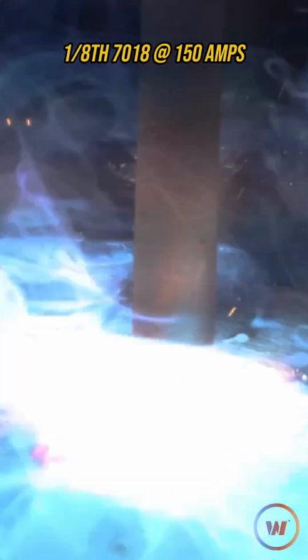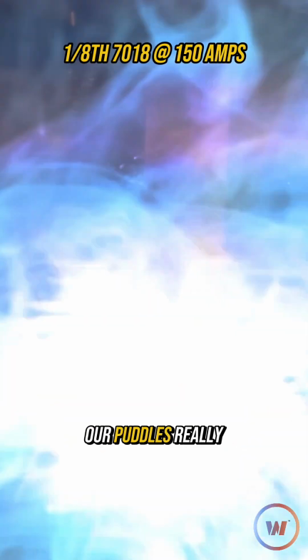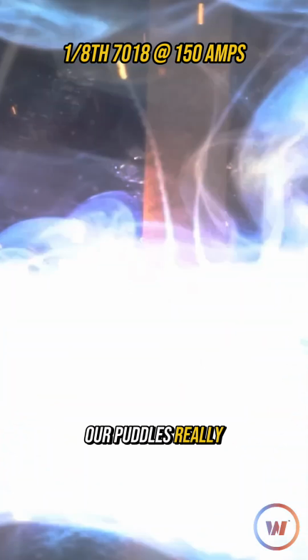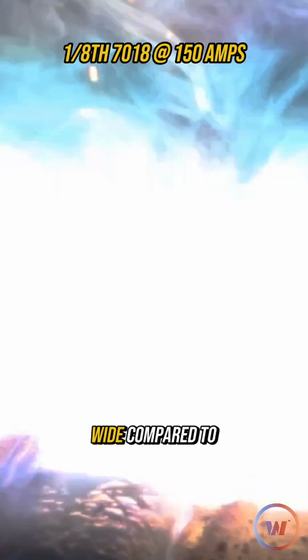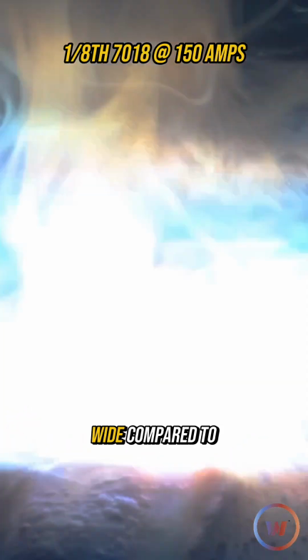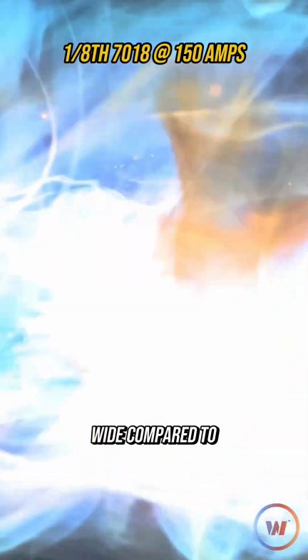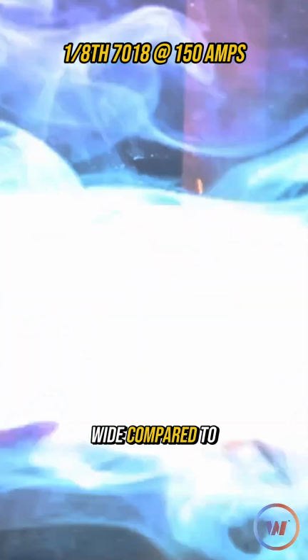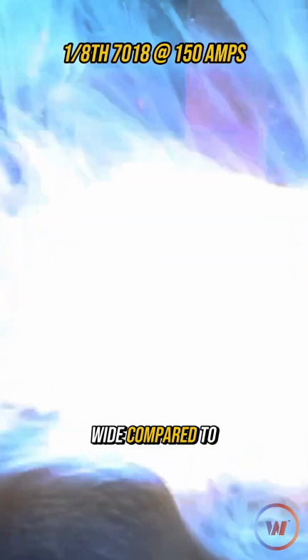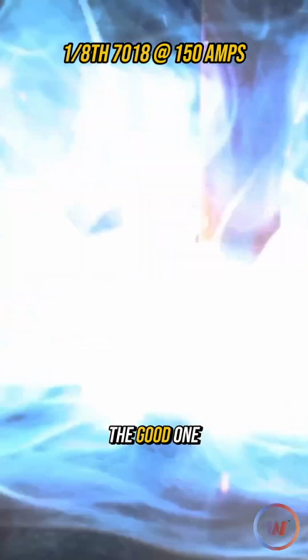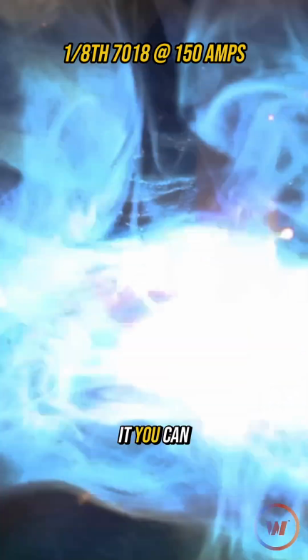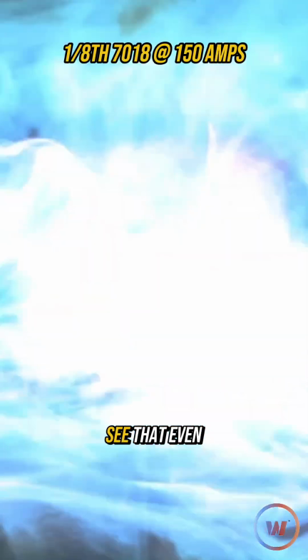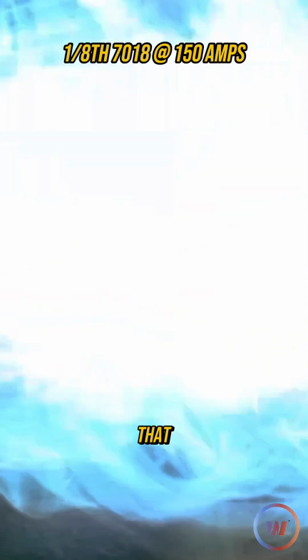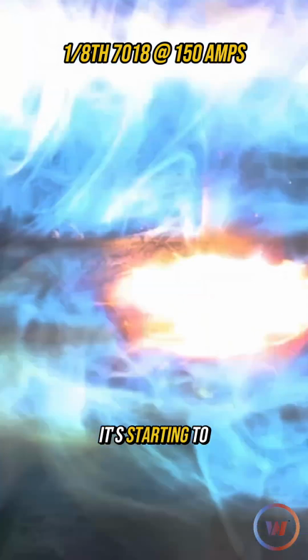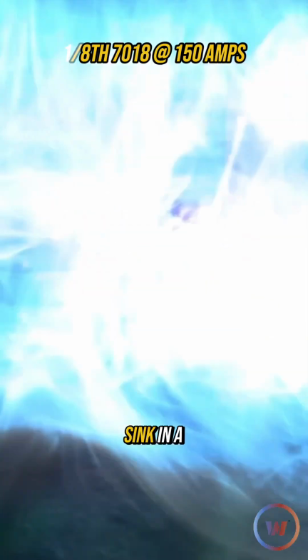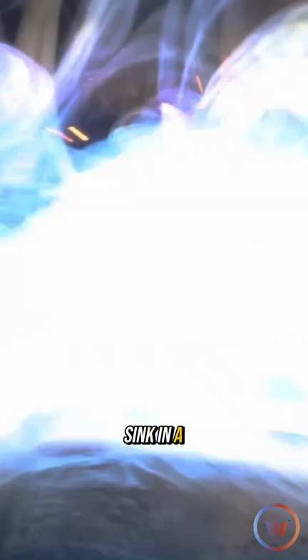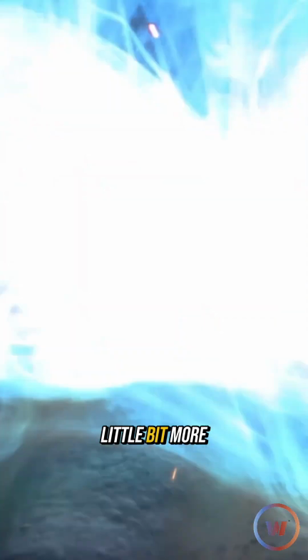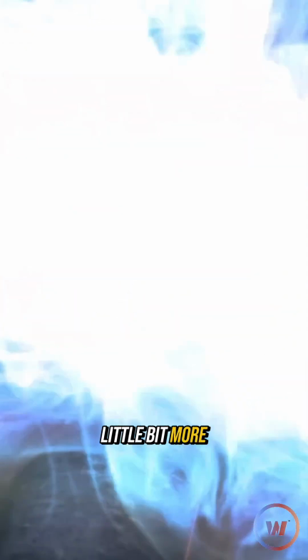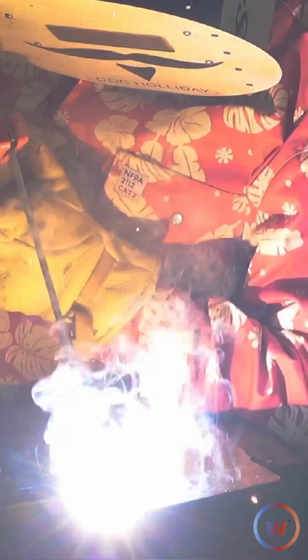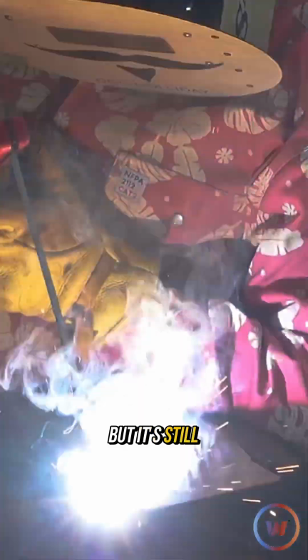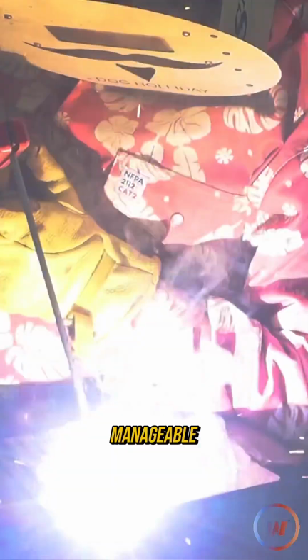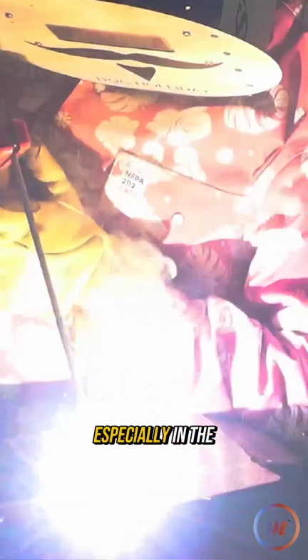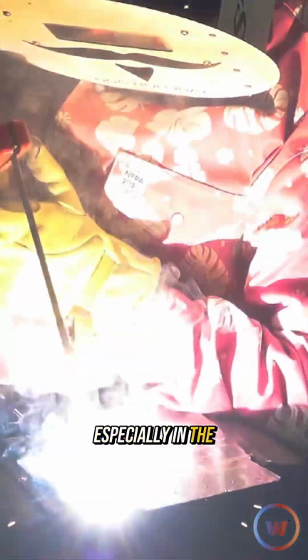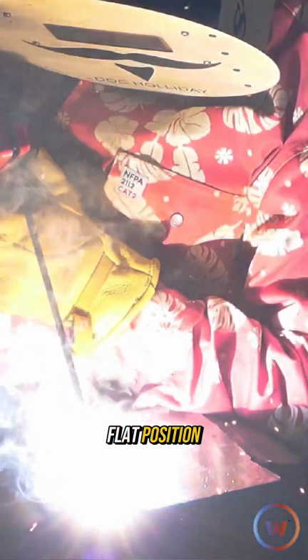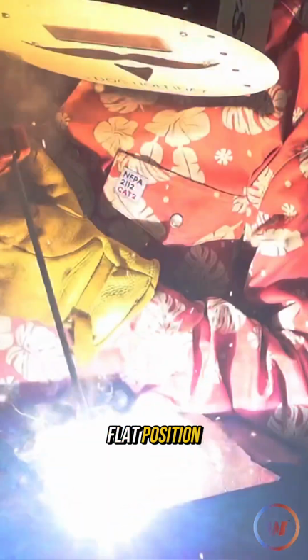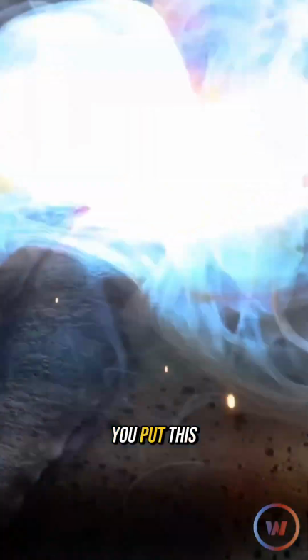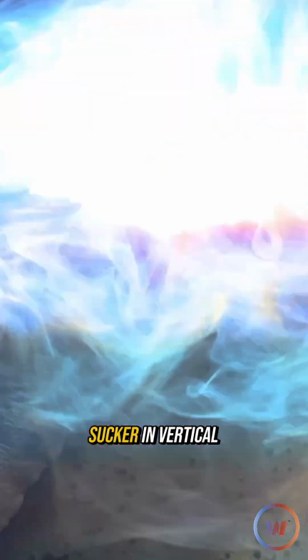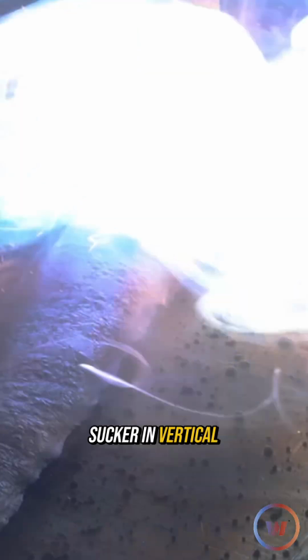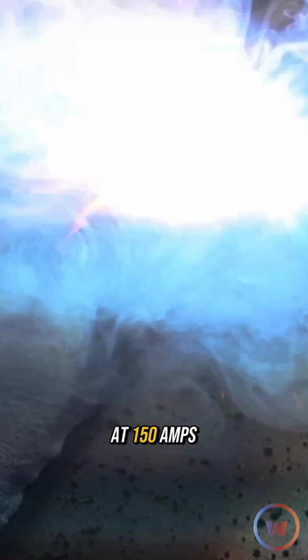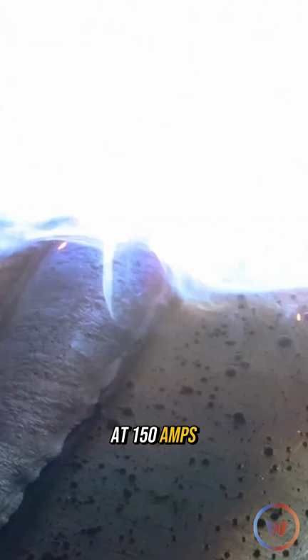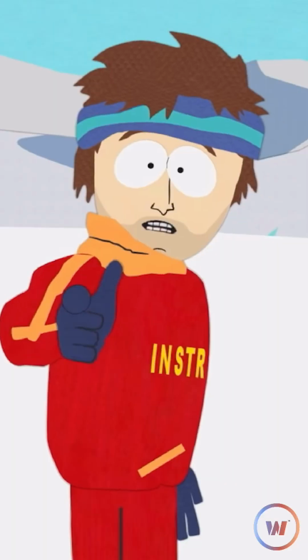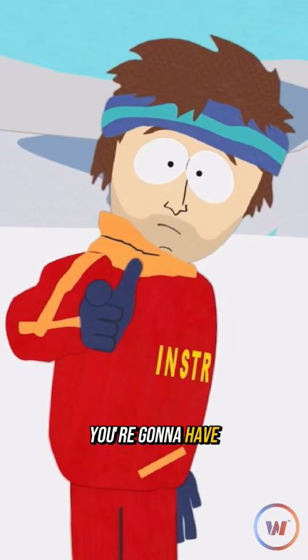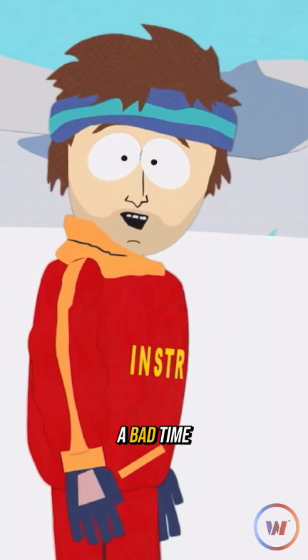Our puddle's really wide compared to the good one. You can see that it's starting to sink in a little bit more, but it's still manageable, especially in the flat position. You put this sucker in vertical at 150 amps, you're gonna have a bad time.